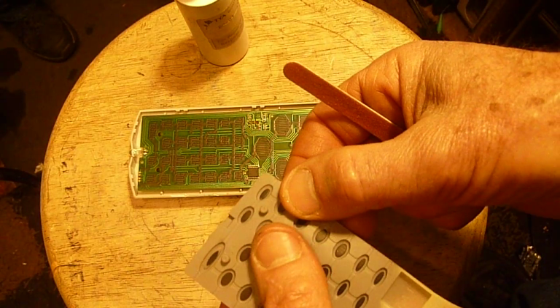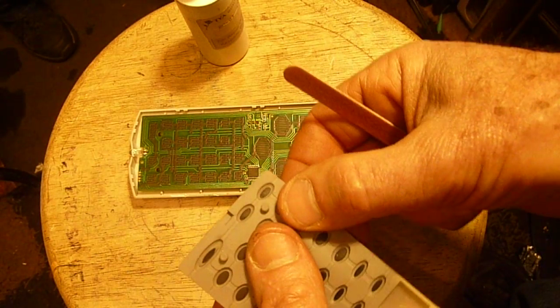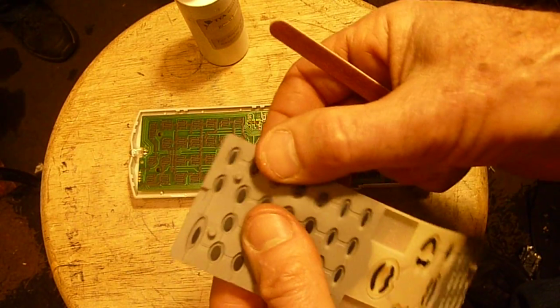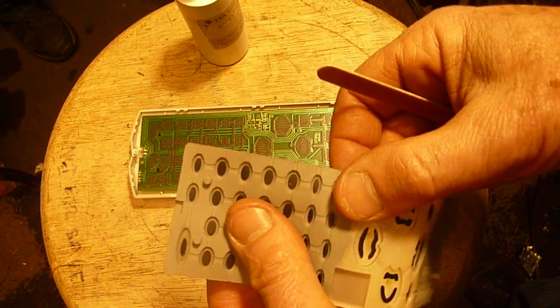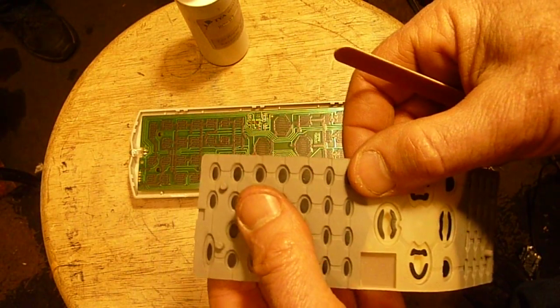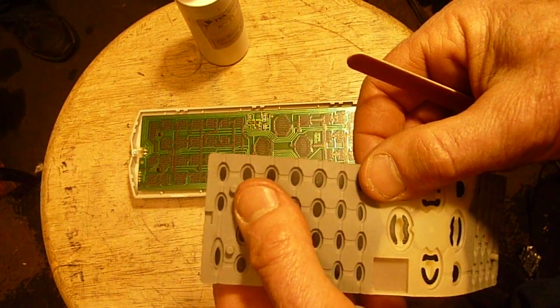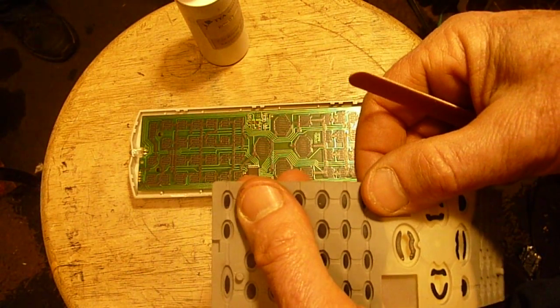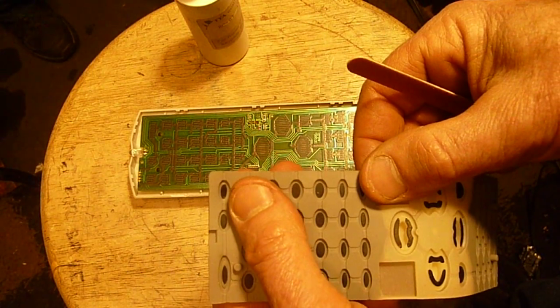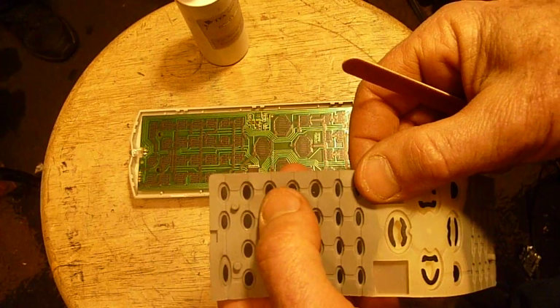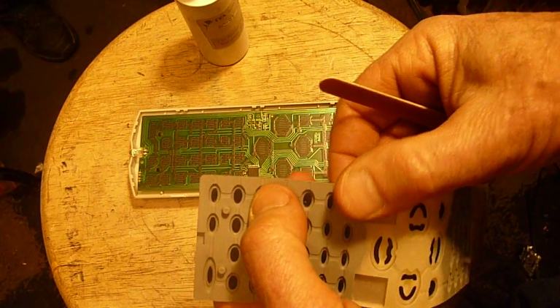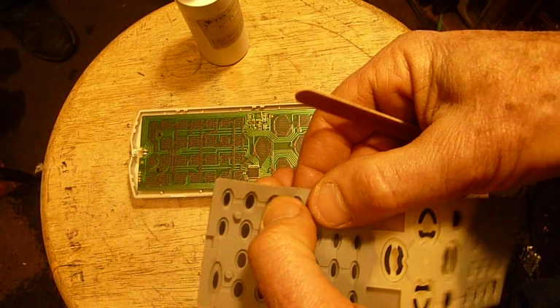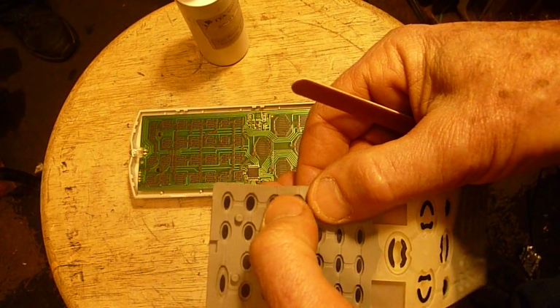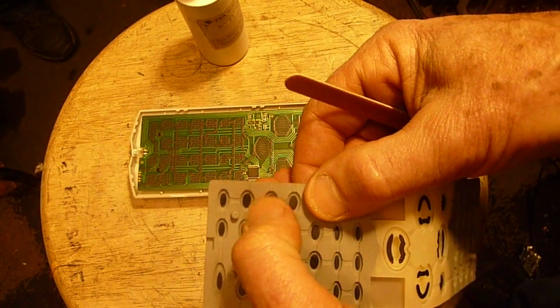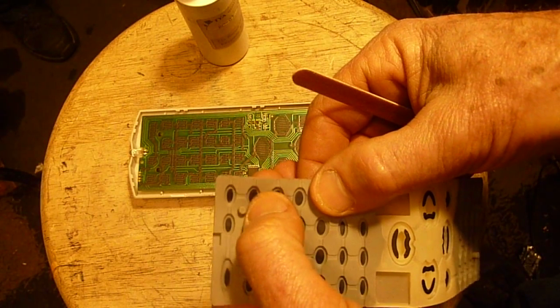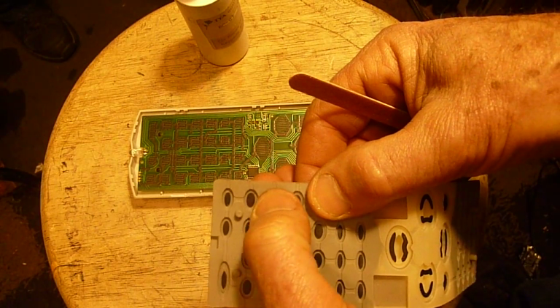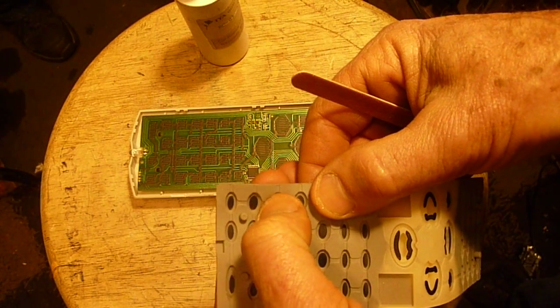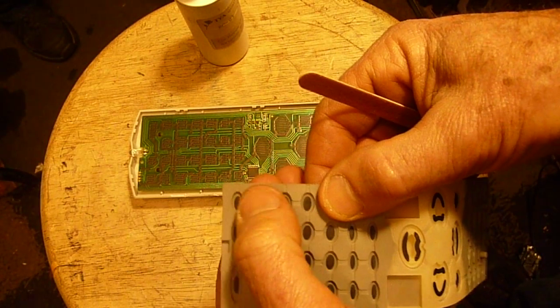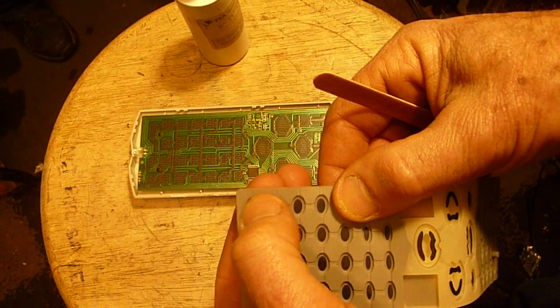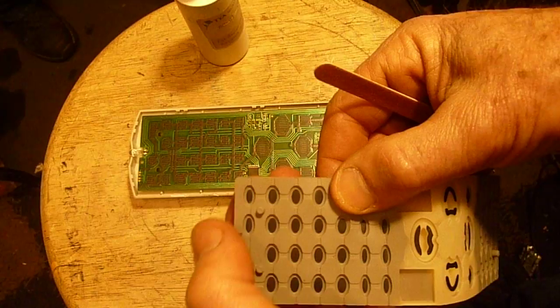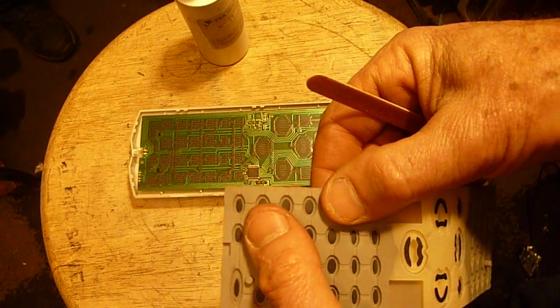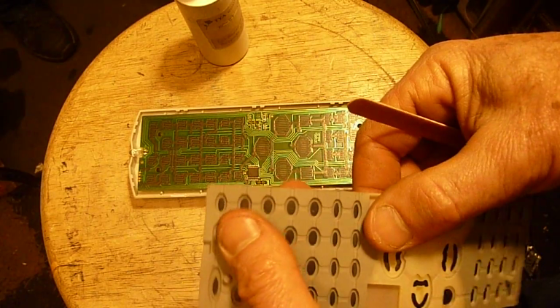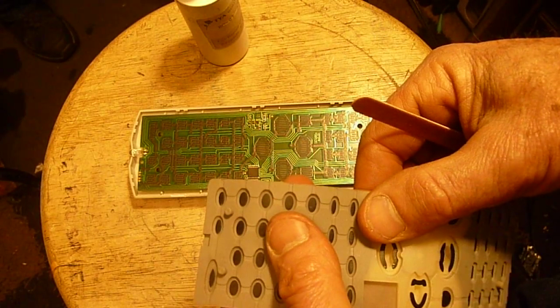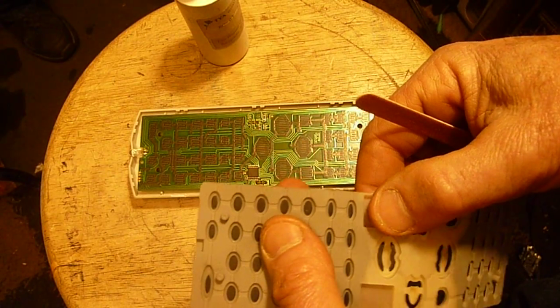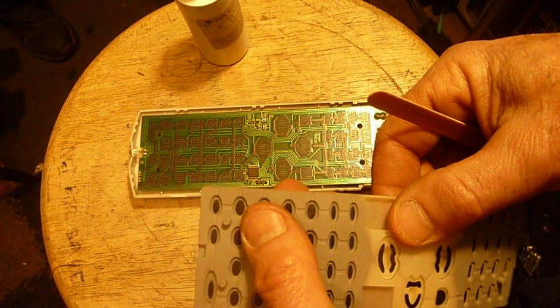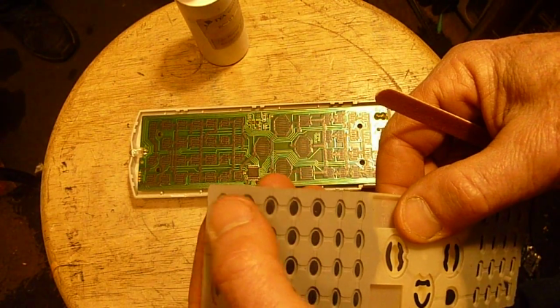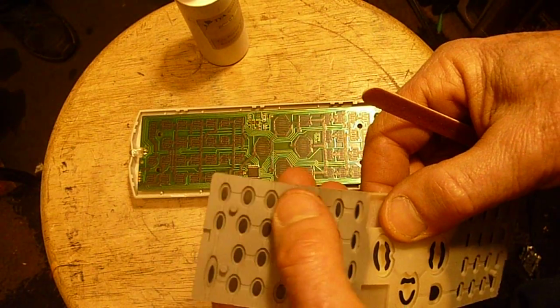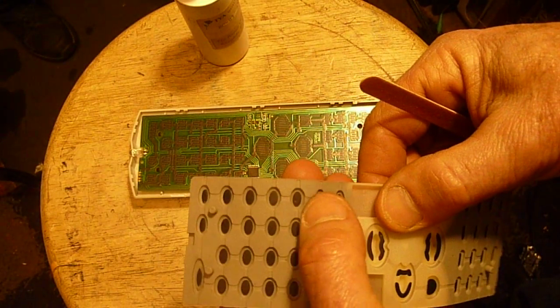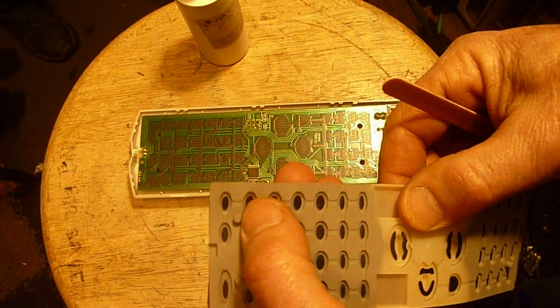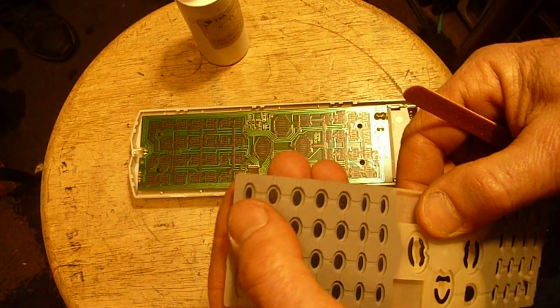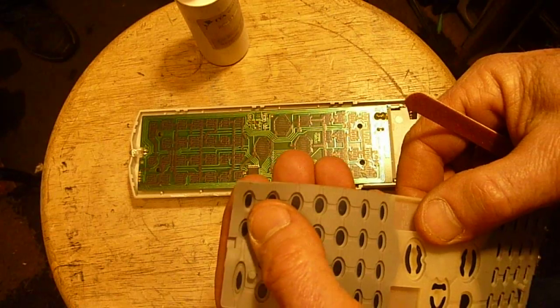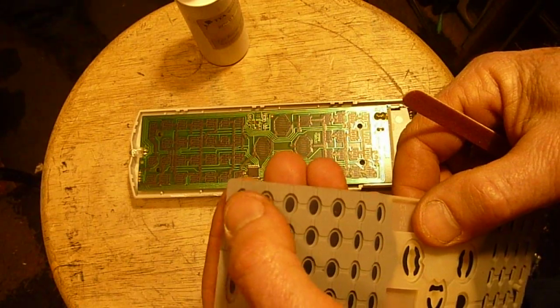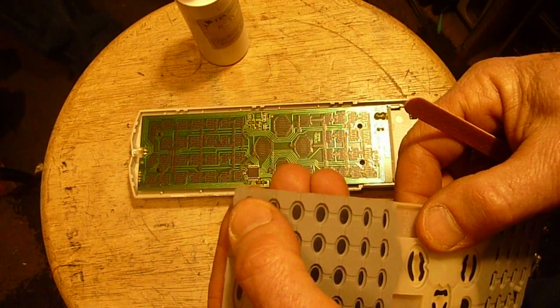I started thinking about that and I said, is it possible that all these years I've had it wrong? I seem to remember instances where I cleaned the heck out of these things using alcohol and maybe even something else, and no matter what I did I couldn't get them to work, so I assumed it had to be some kind of coating on the surface.